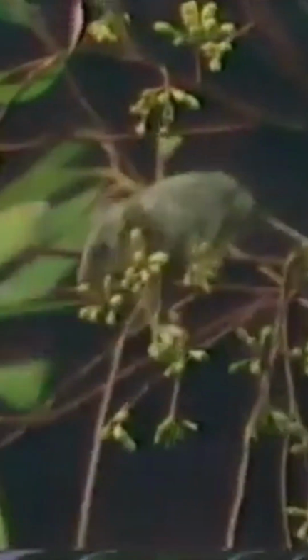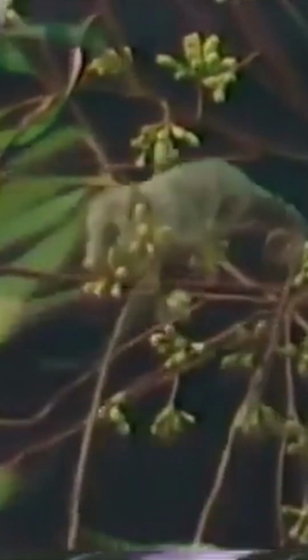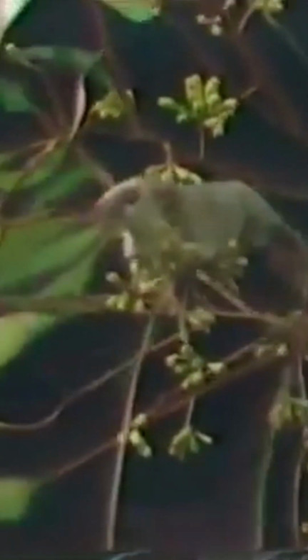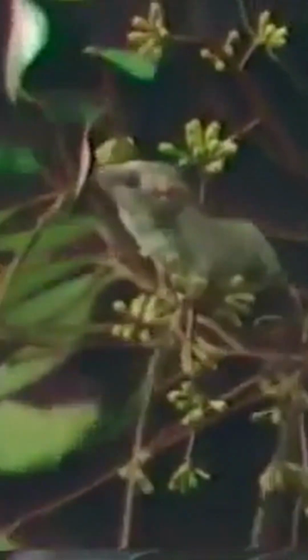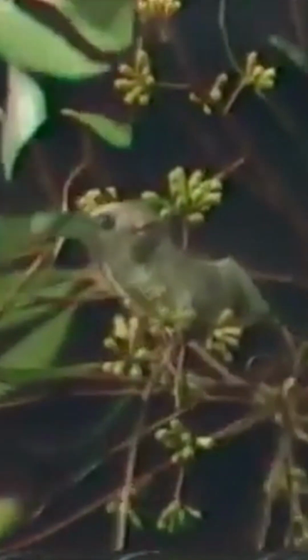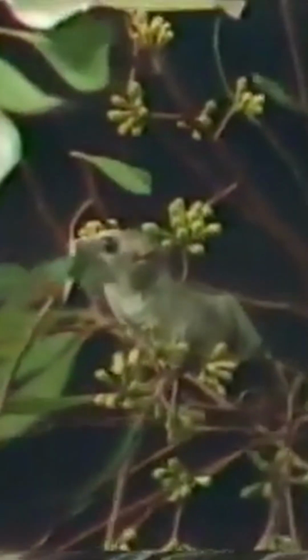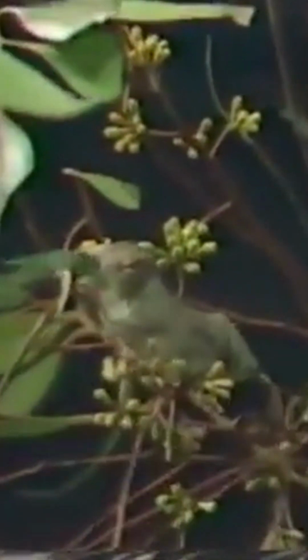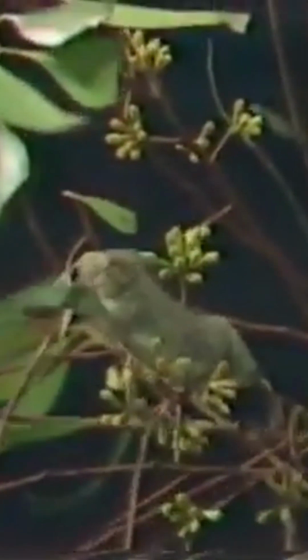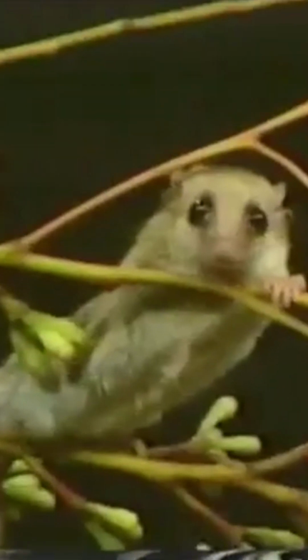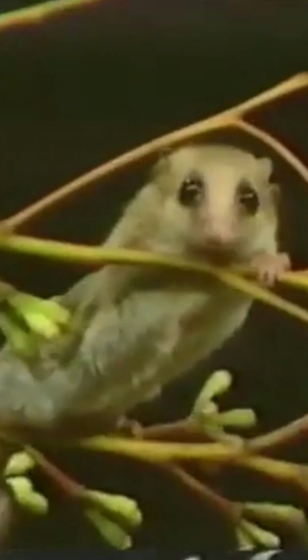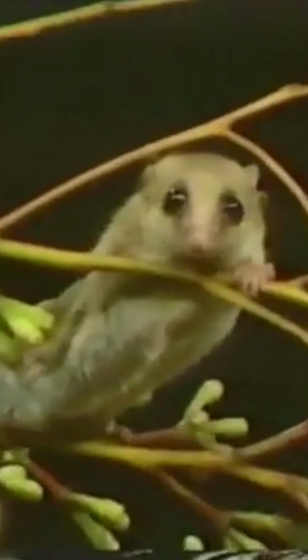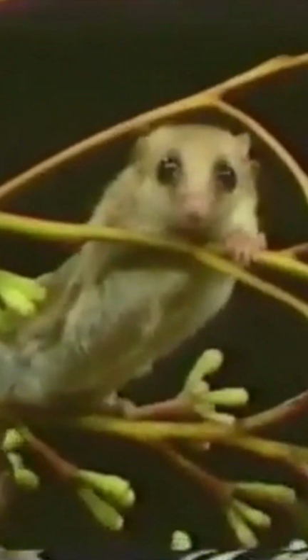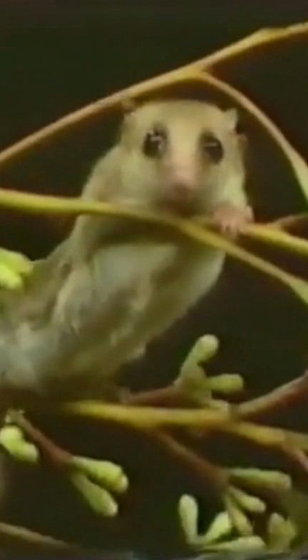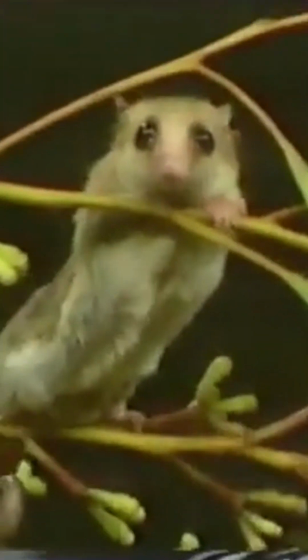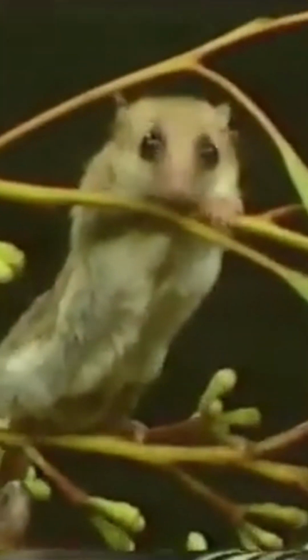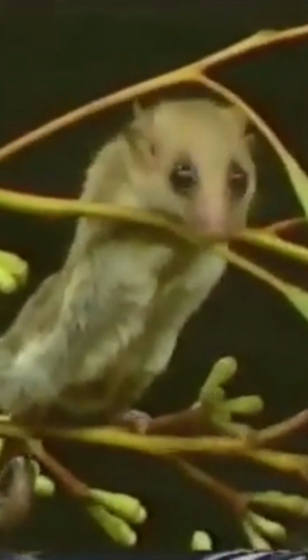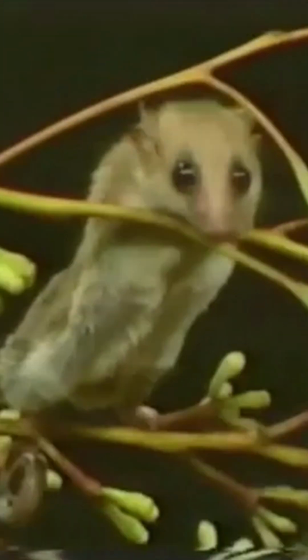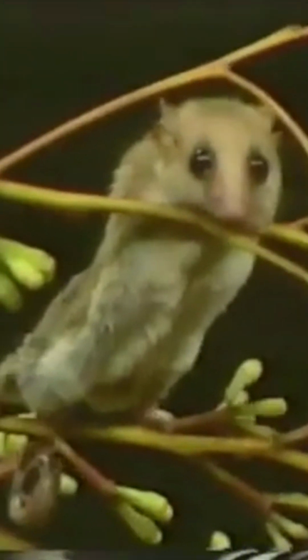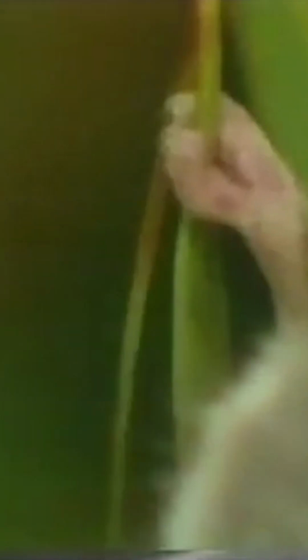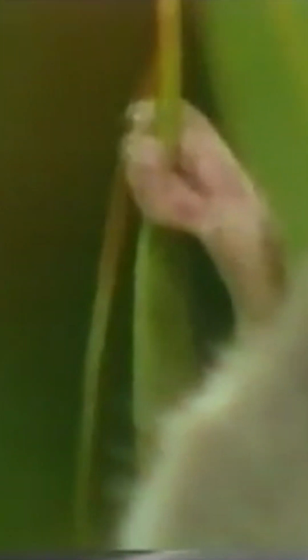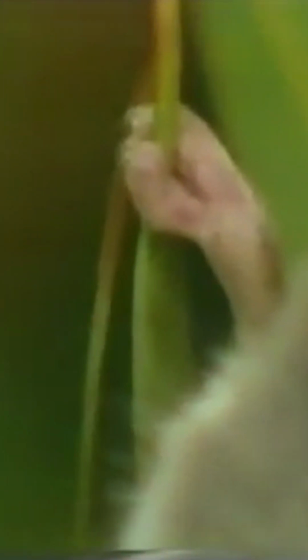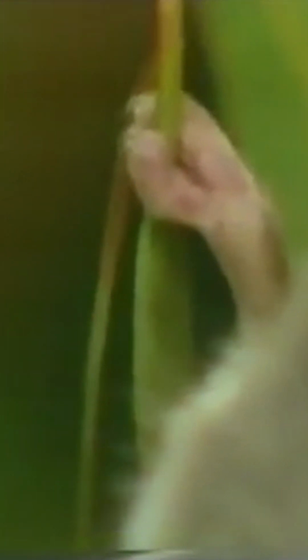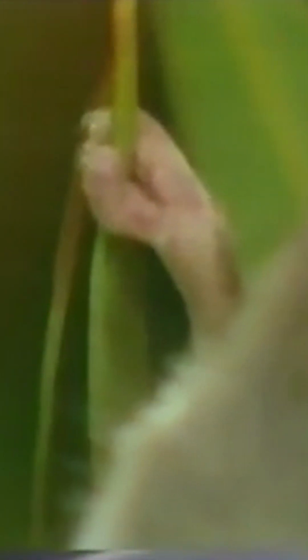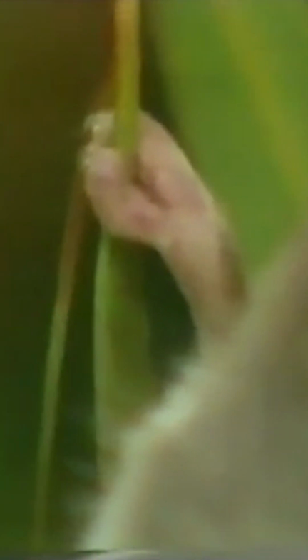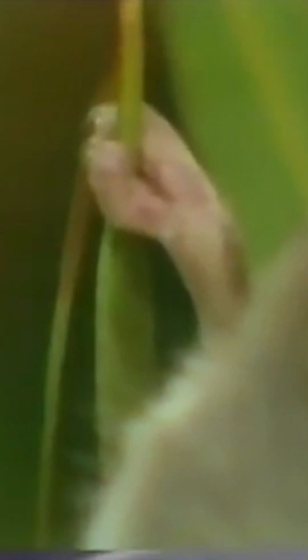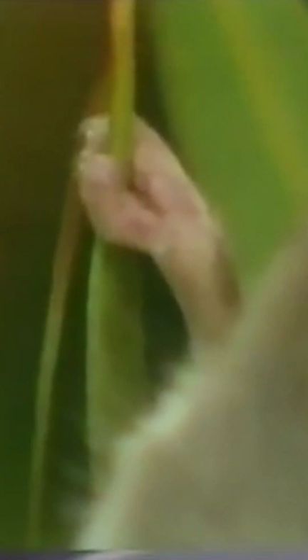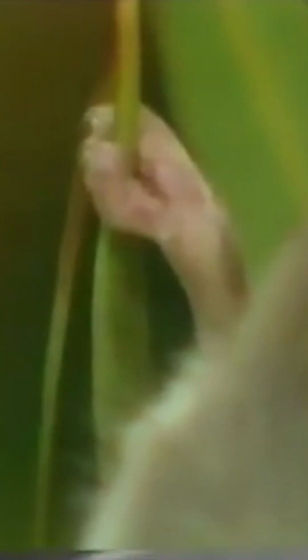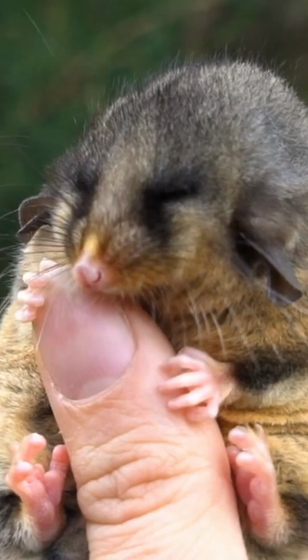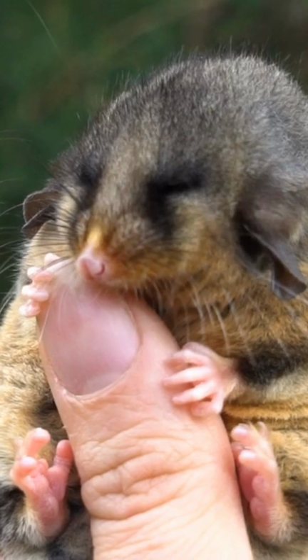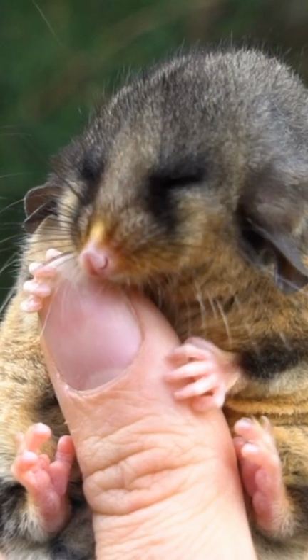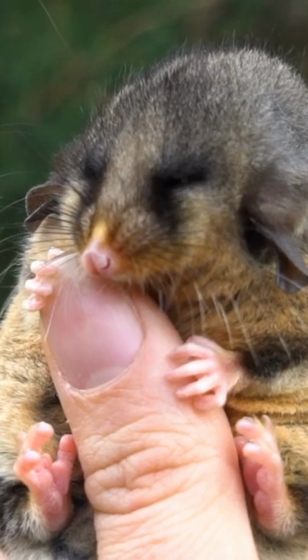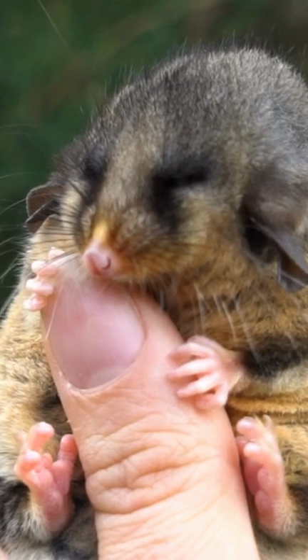Their habitat is usually in dense vegetation, such as eucalyptus or tea tree, where they can use their prehensile tail to climb and navigate through the dense vegetation. Pygmy possums are nocturnal animals,